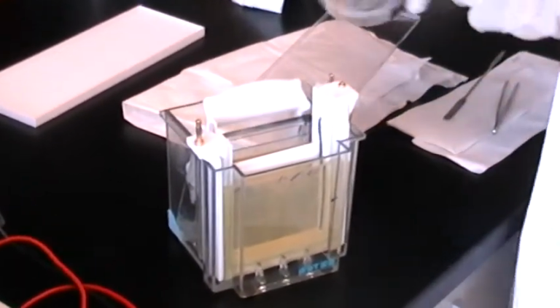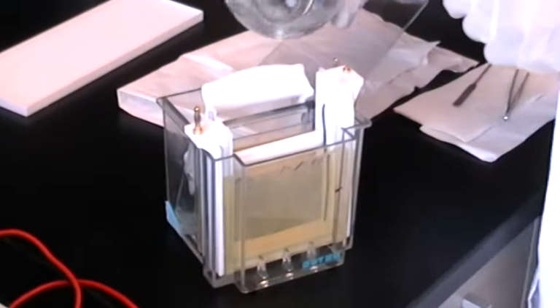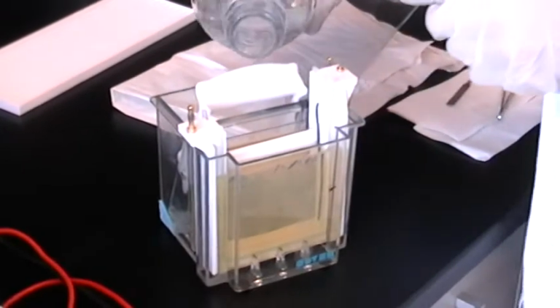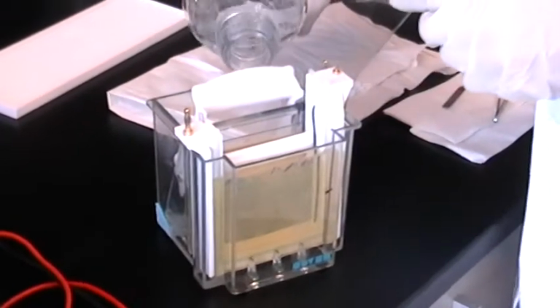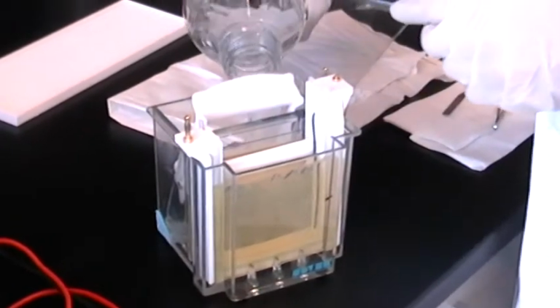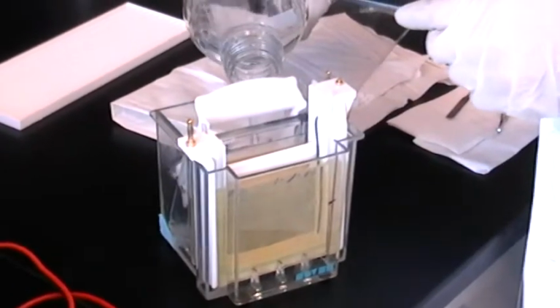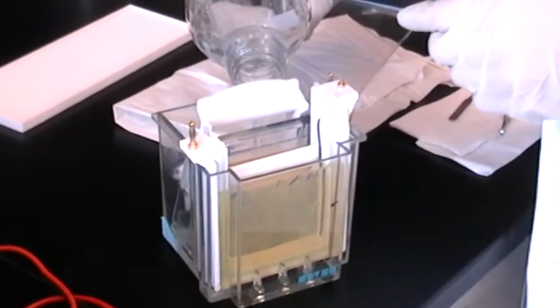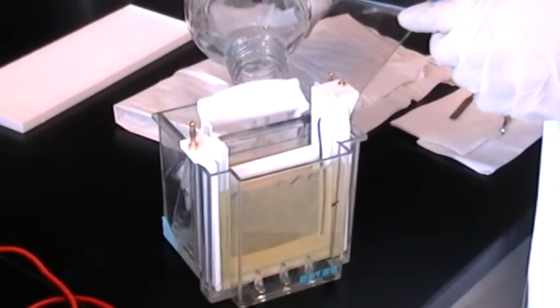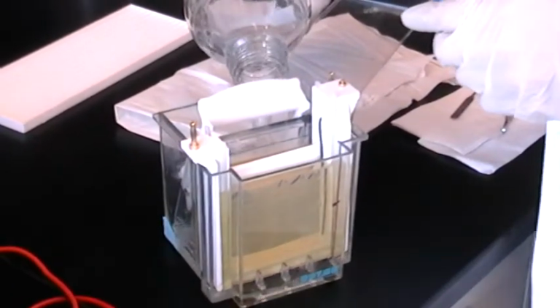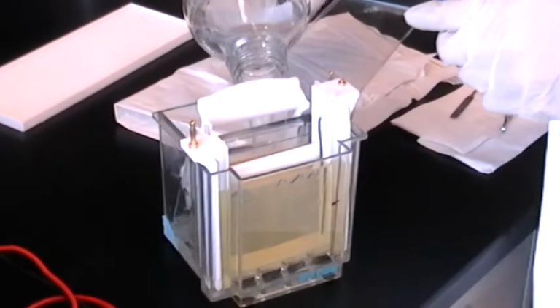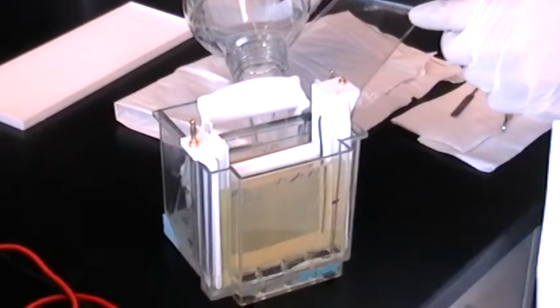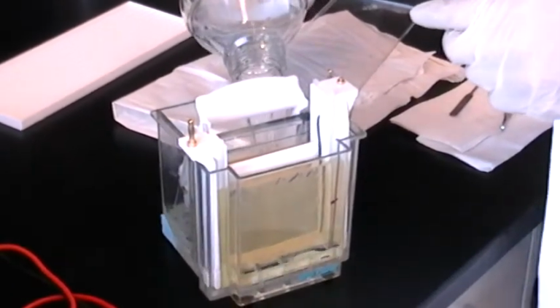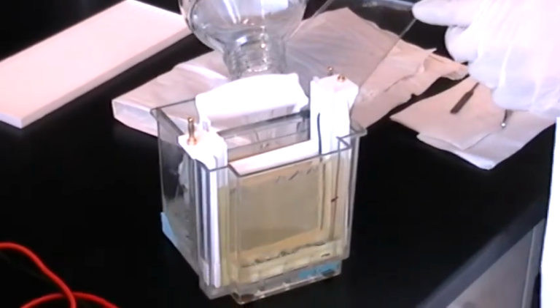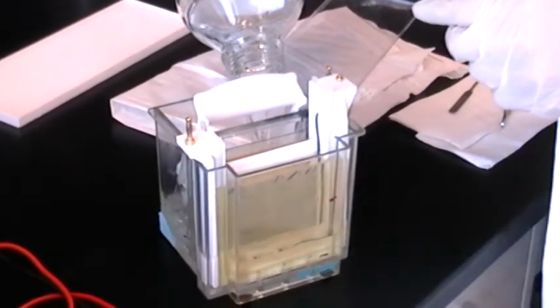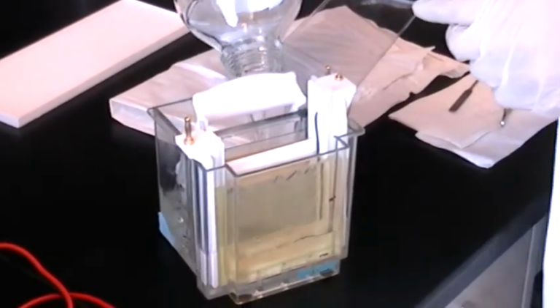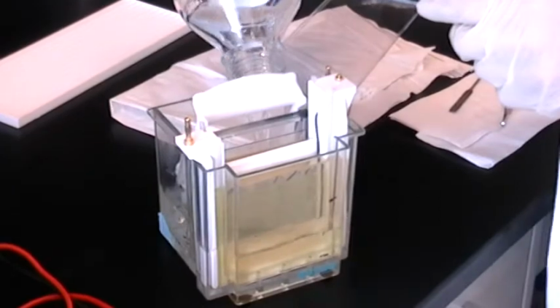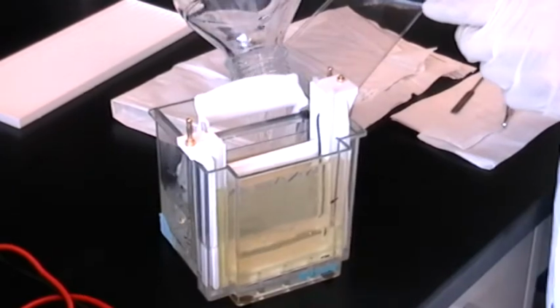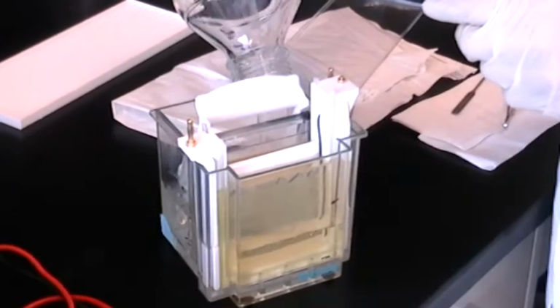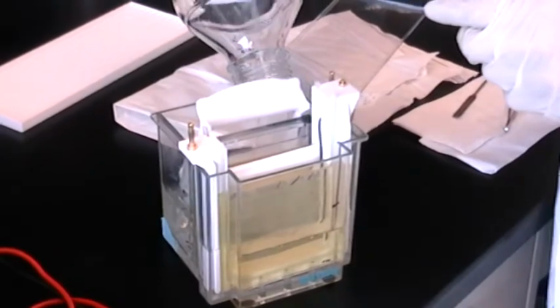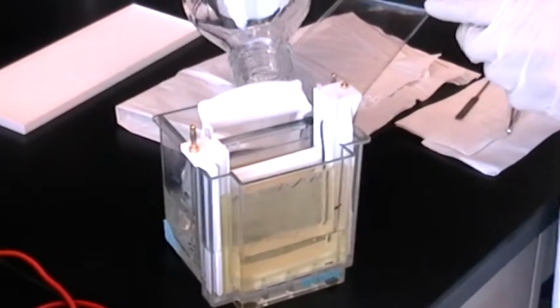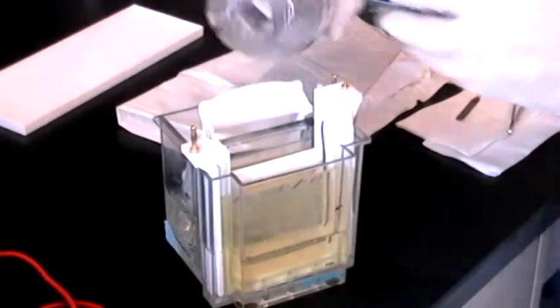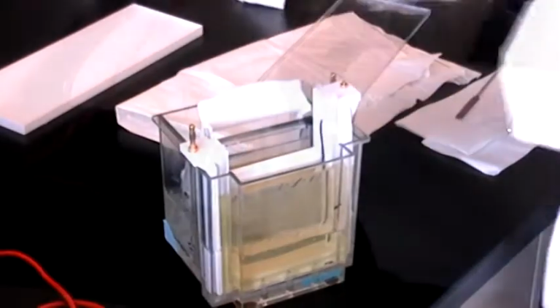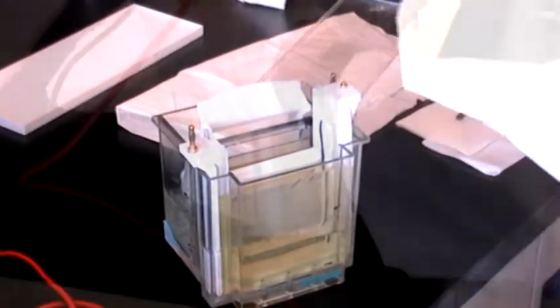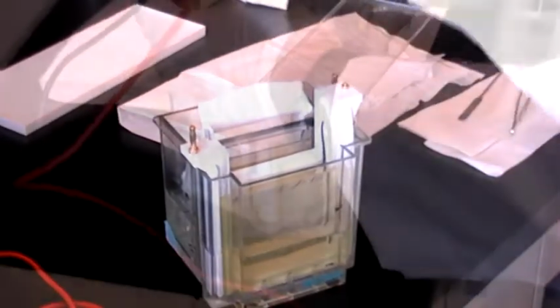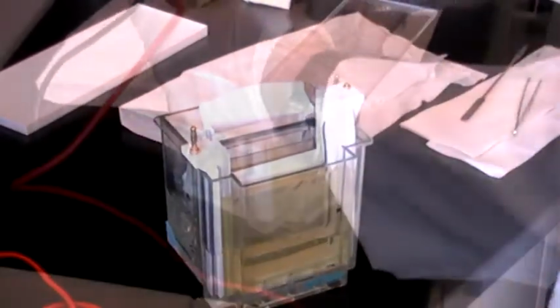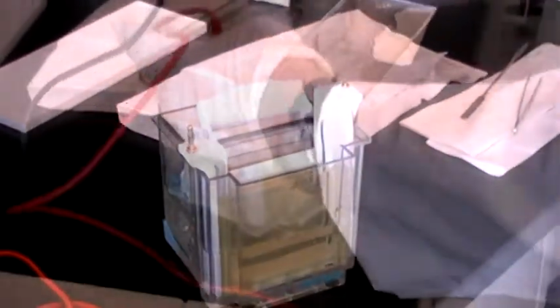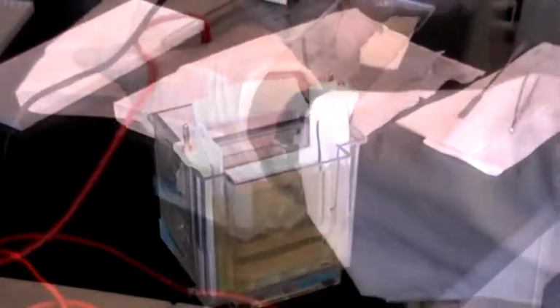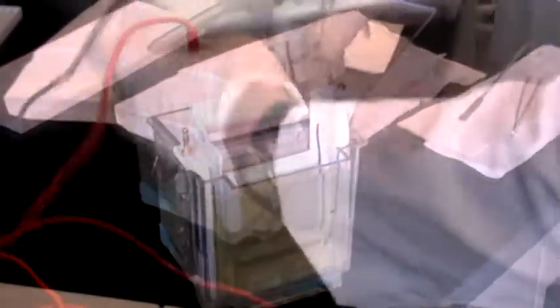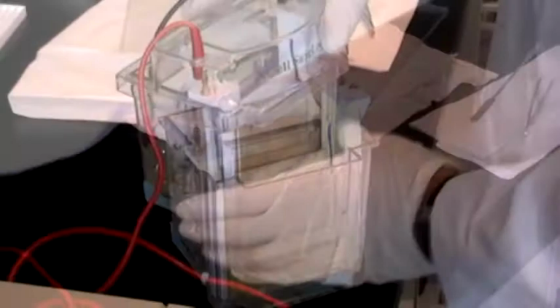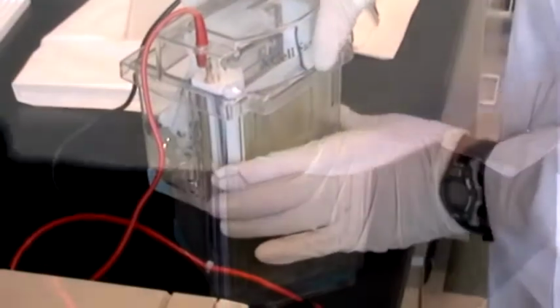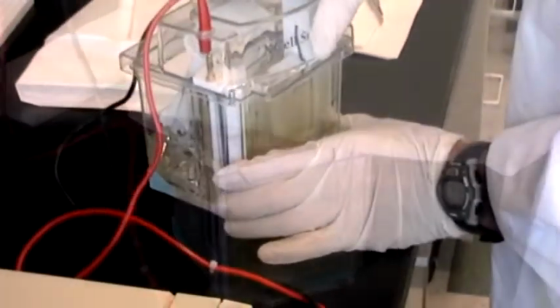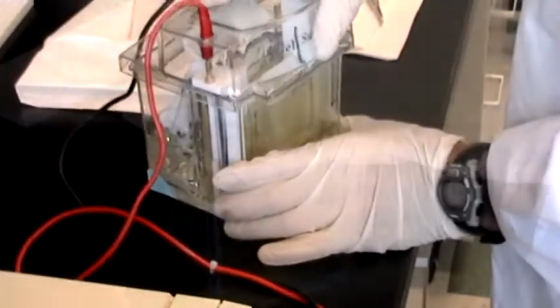If you haven't already done so, add running buffer to the lower reservoir, then start the gel electrophoresis. Follow the instructions to set voltage and time for running the second dimension gel.